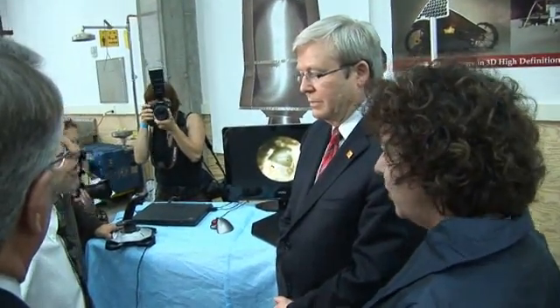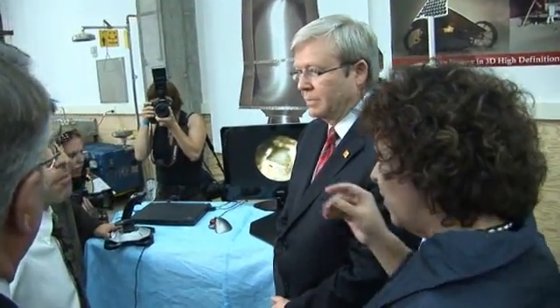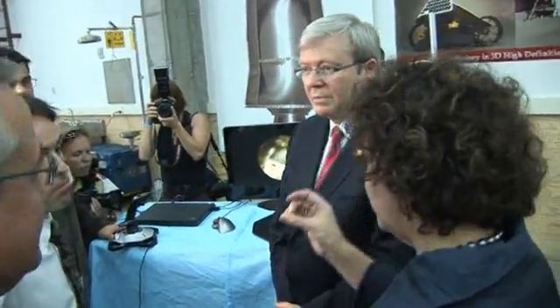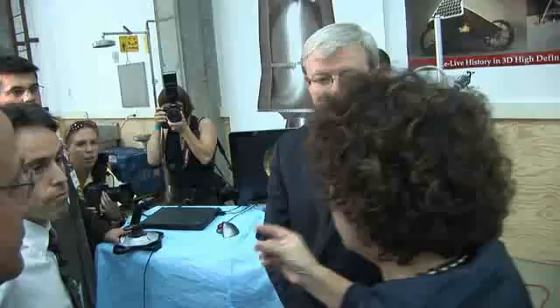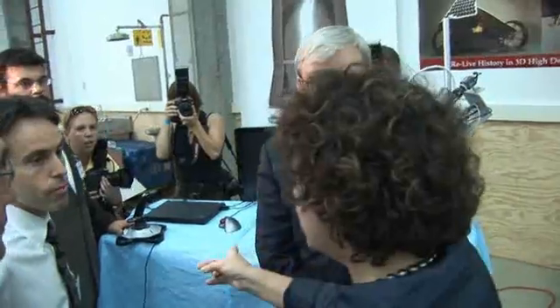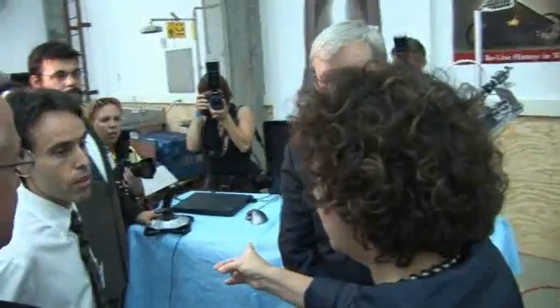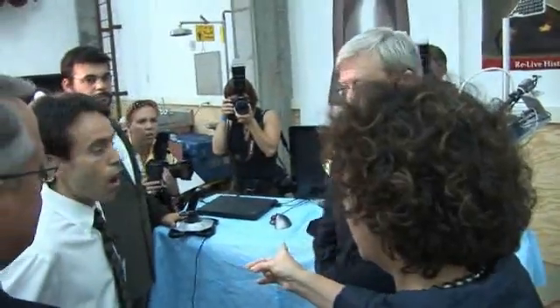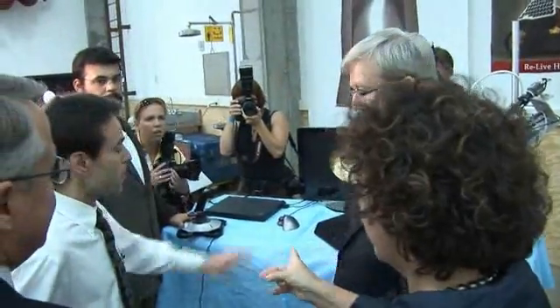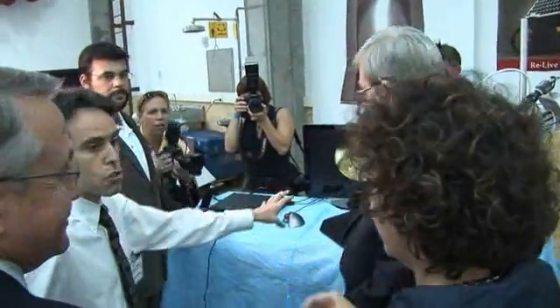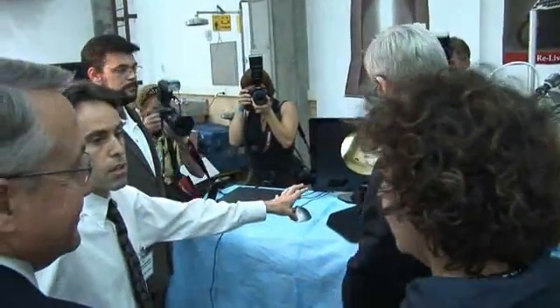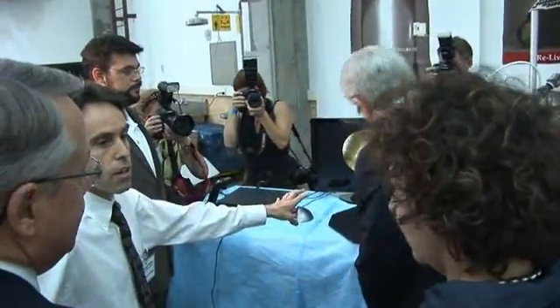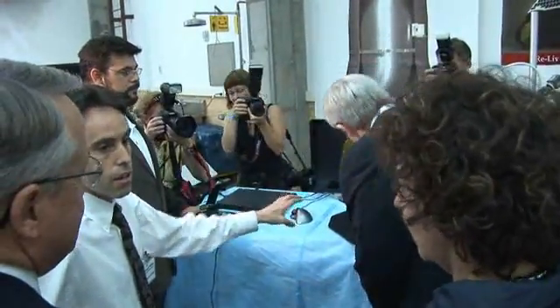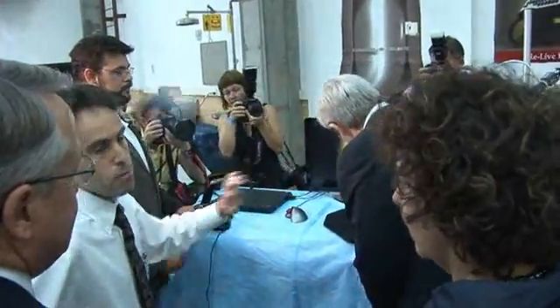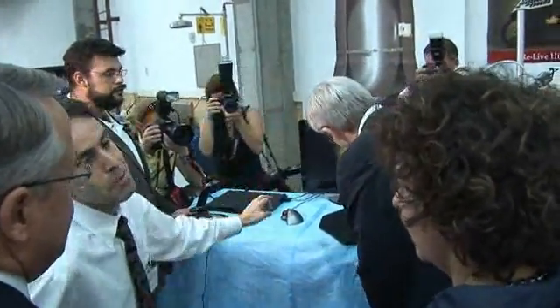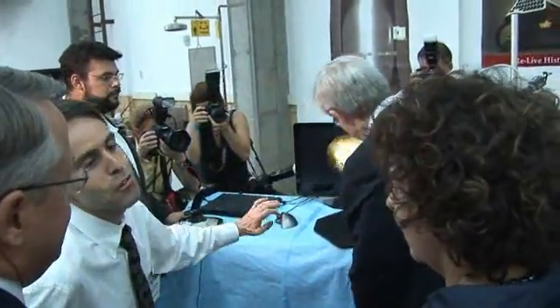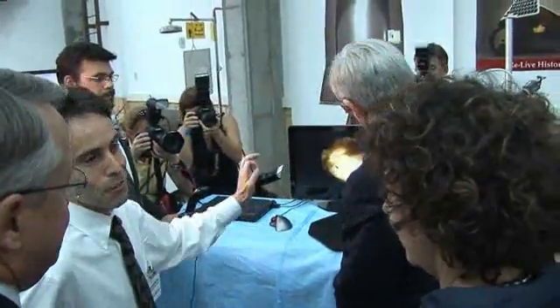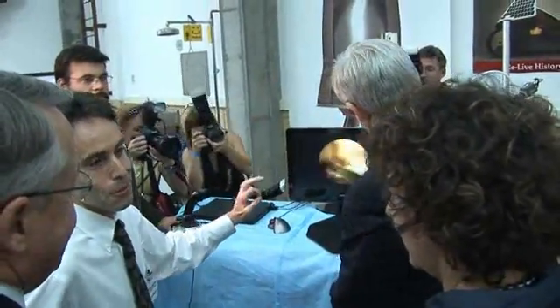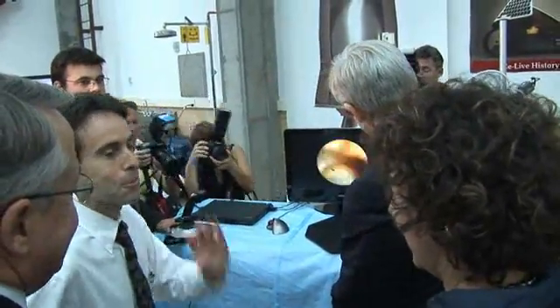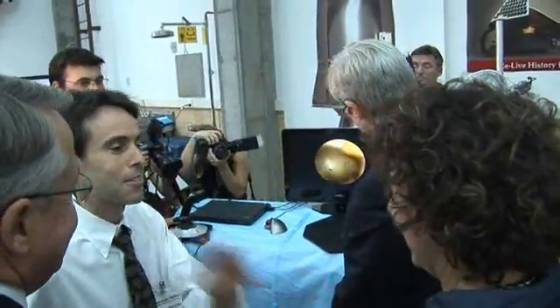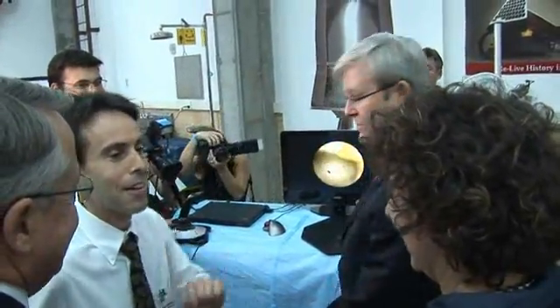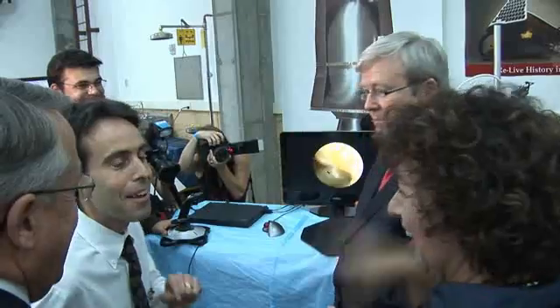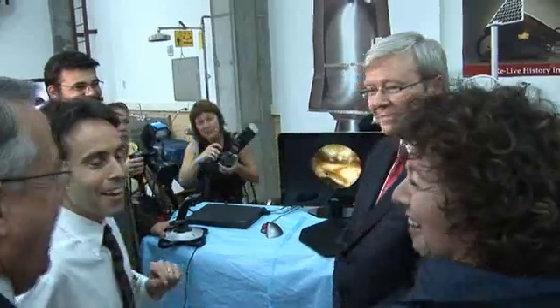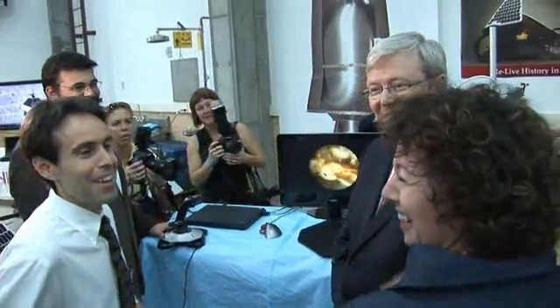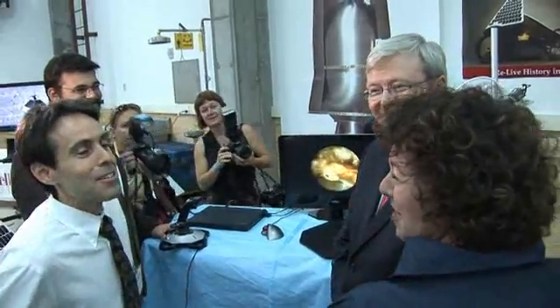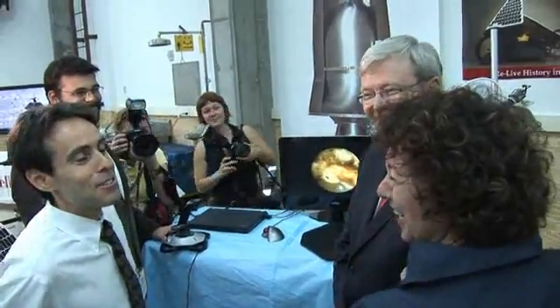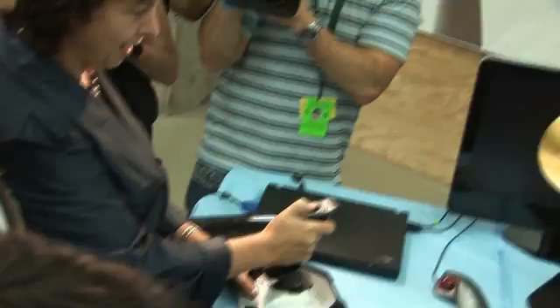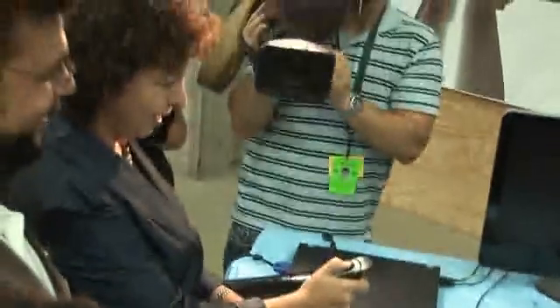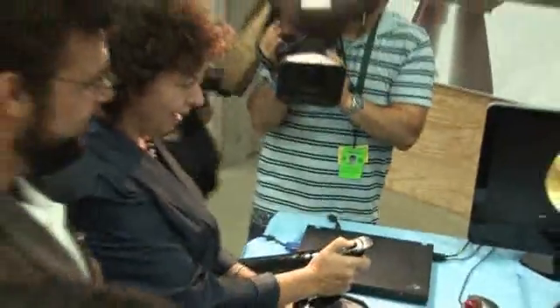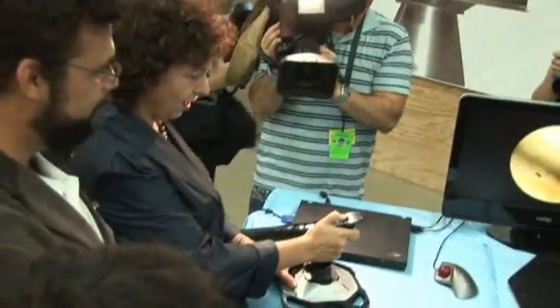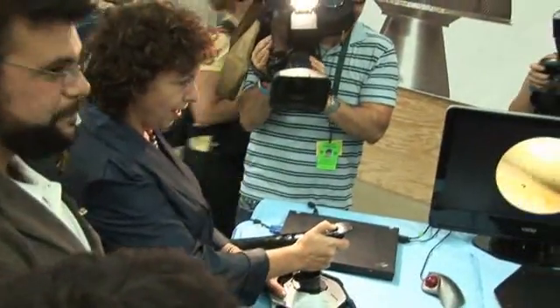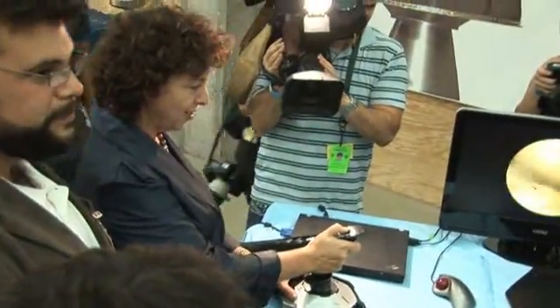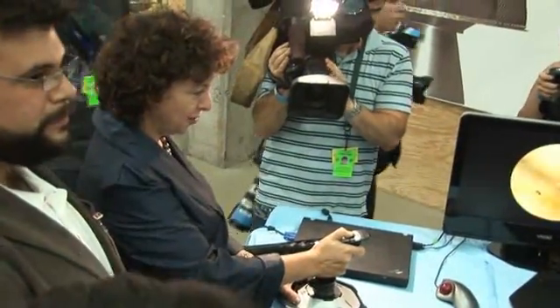Do you think you can do valve replacement surgery? Oh yeah, valve replacement would be trivial for us to do. Thanks very much. Thank you for your time.